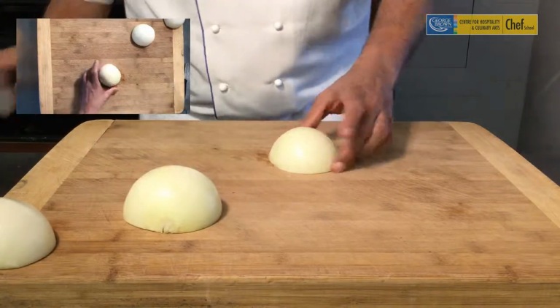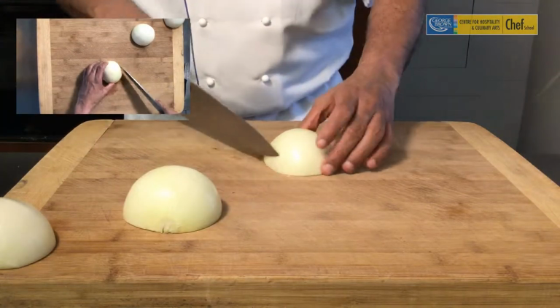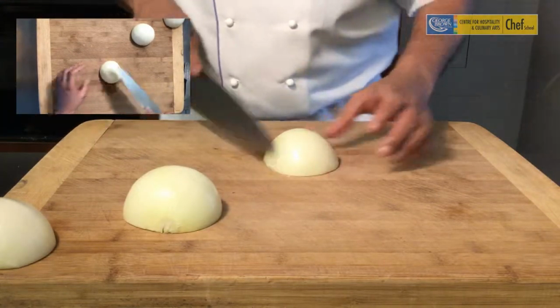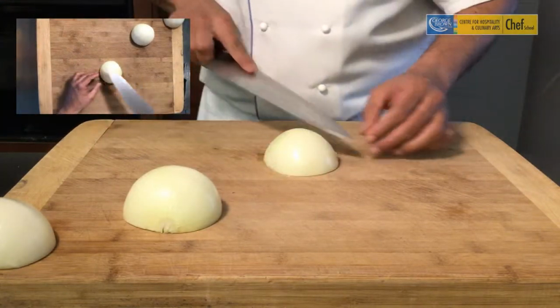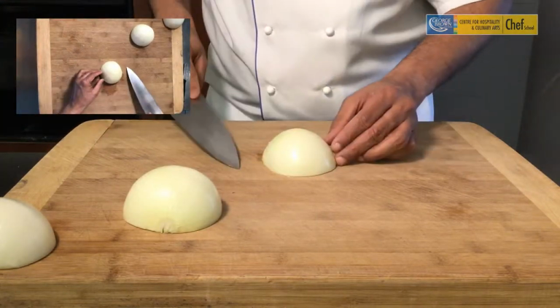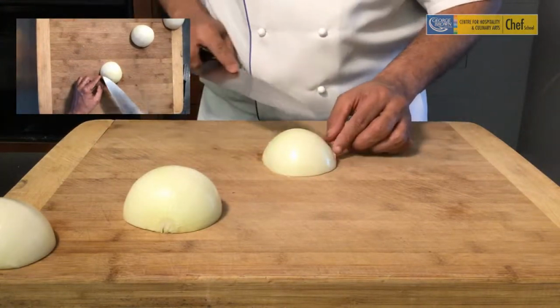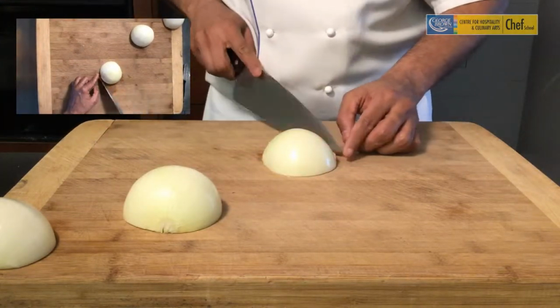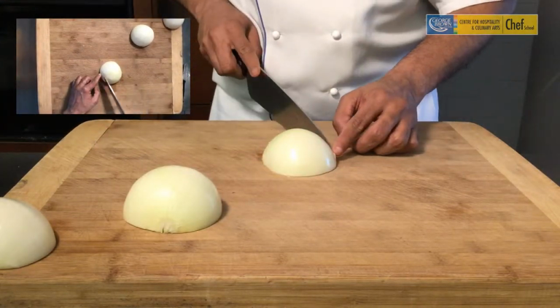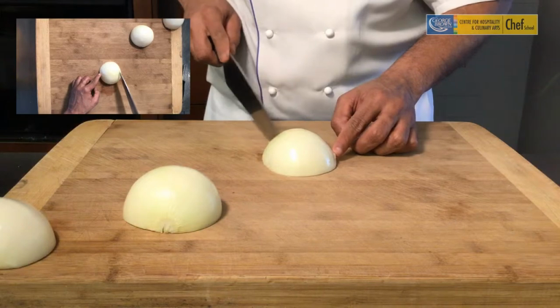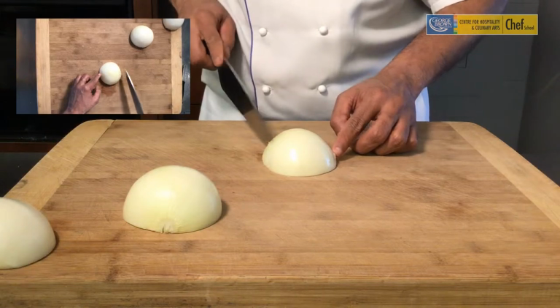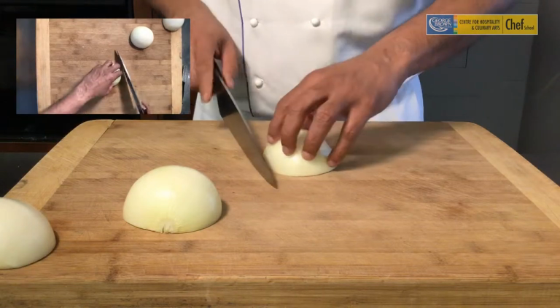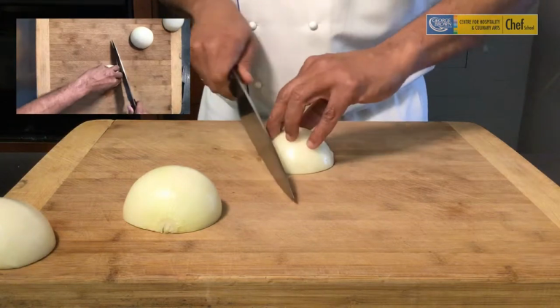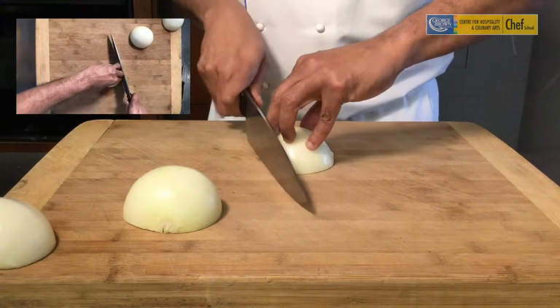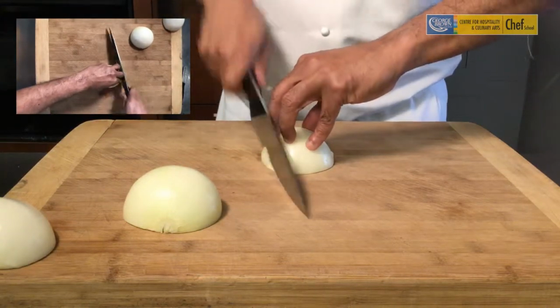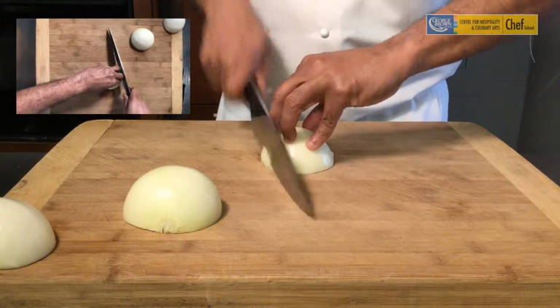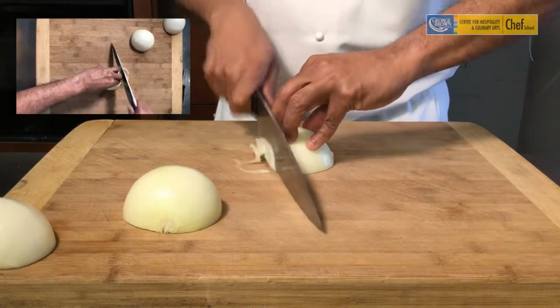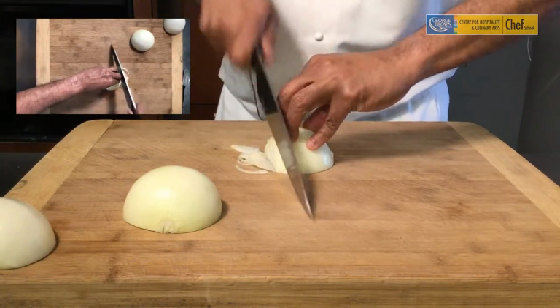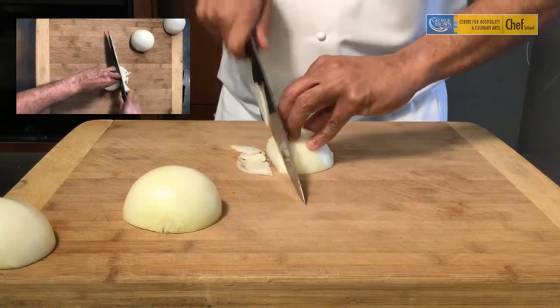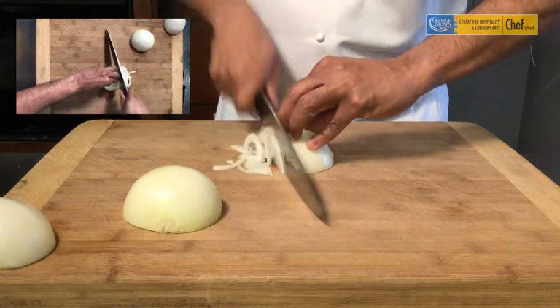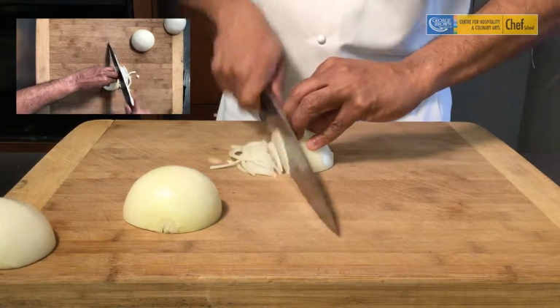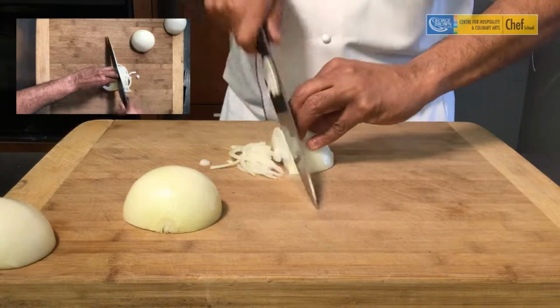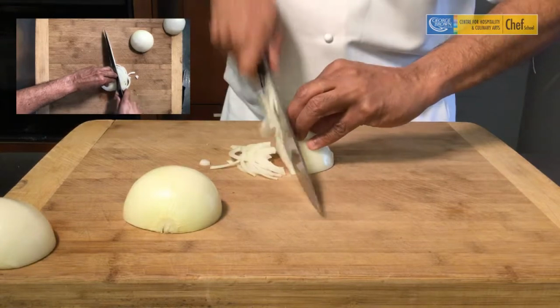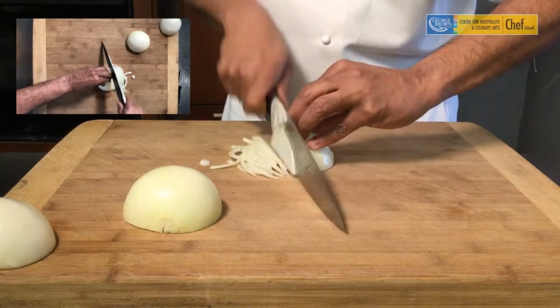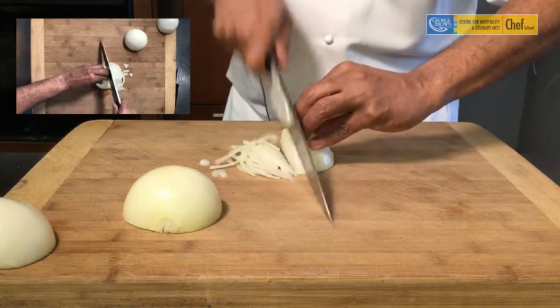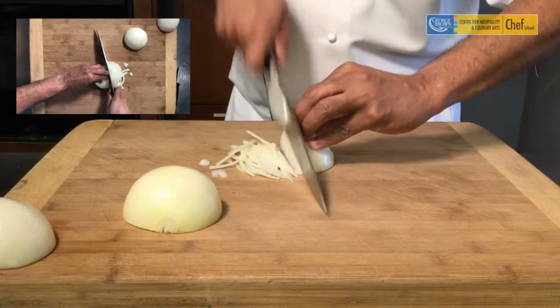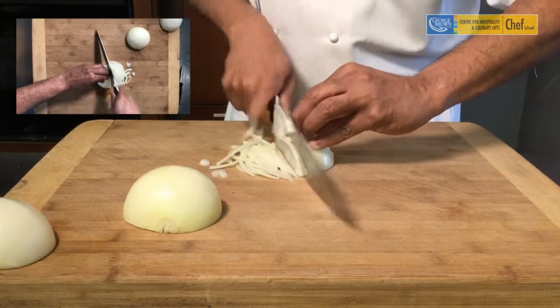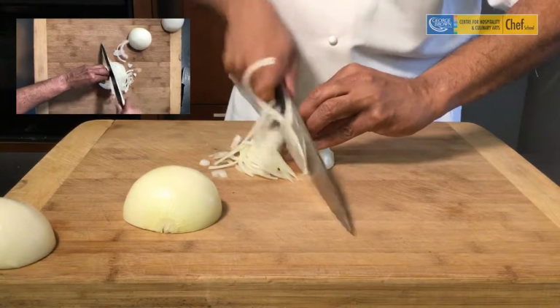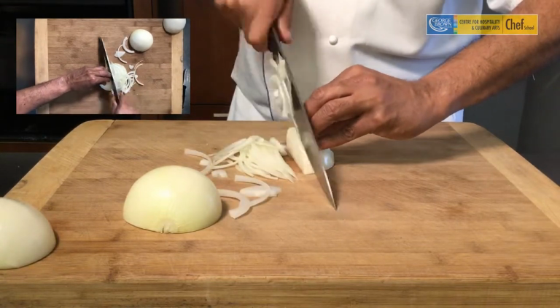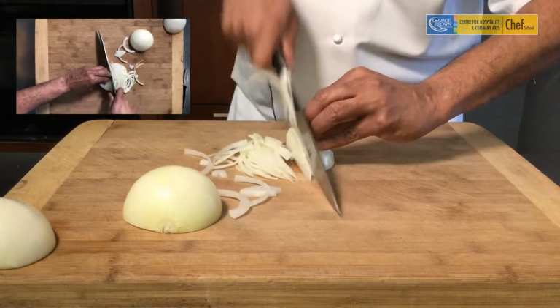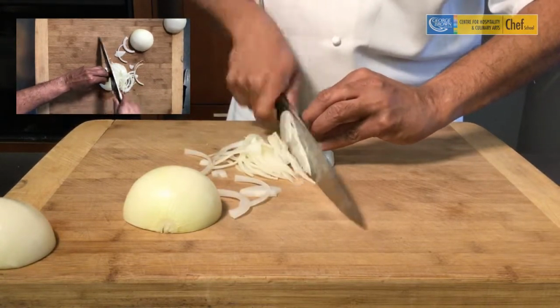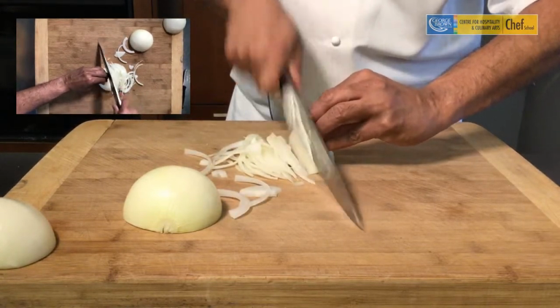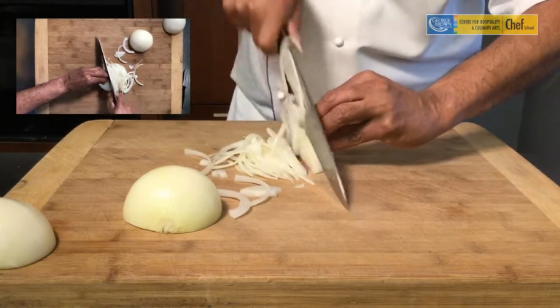Hold the onion across. As you can see, the grains run from the head to the tail. In order to slice it, we just hold the onion as is and go against the grain, and the onion naturally will flake open.